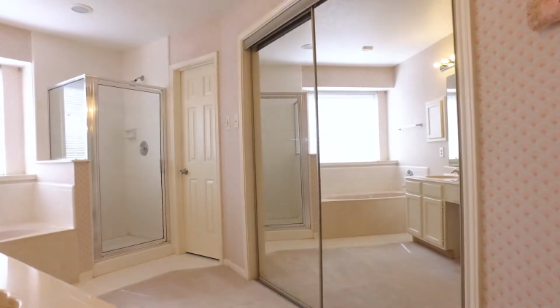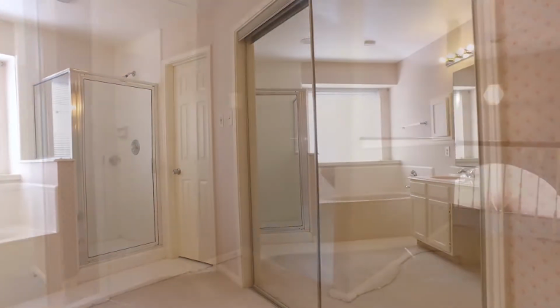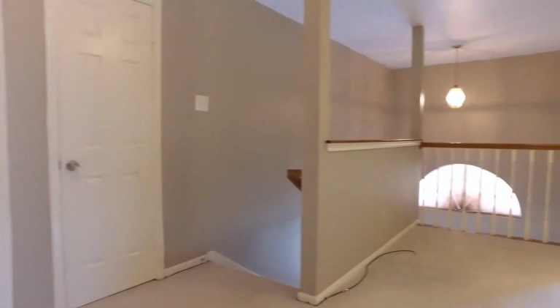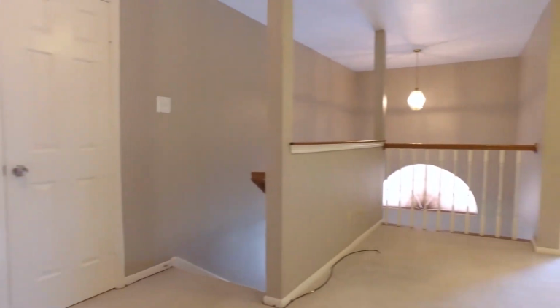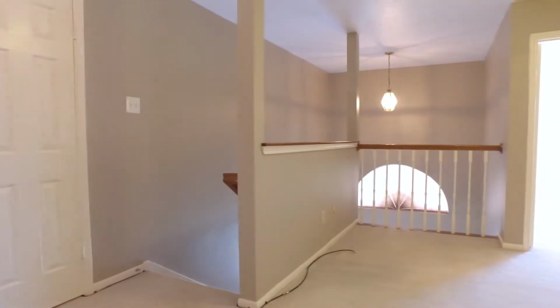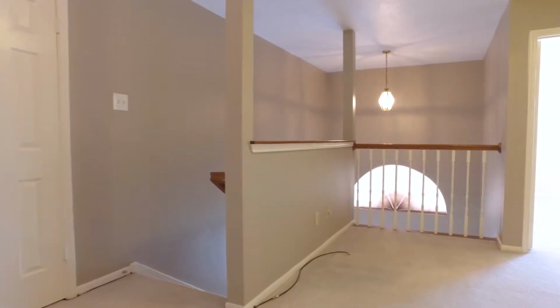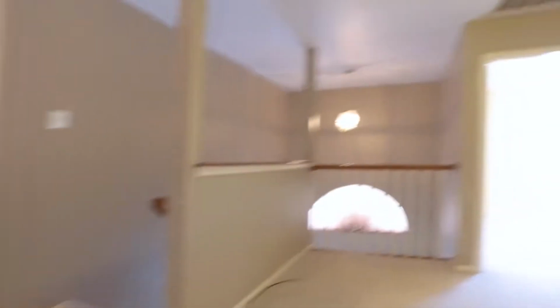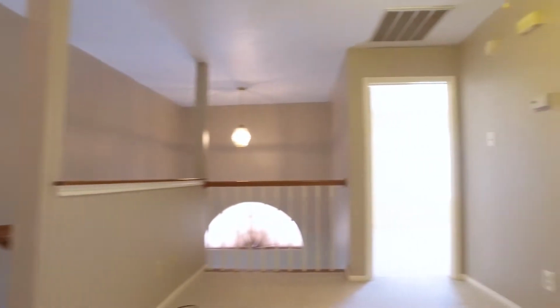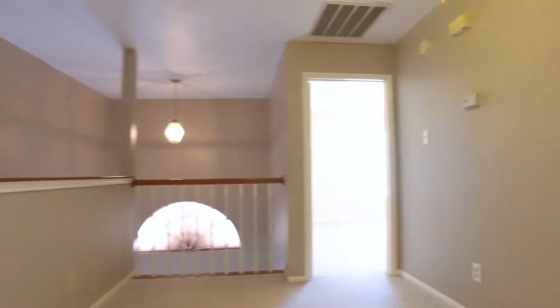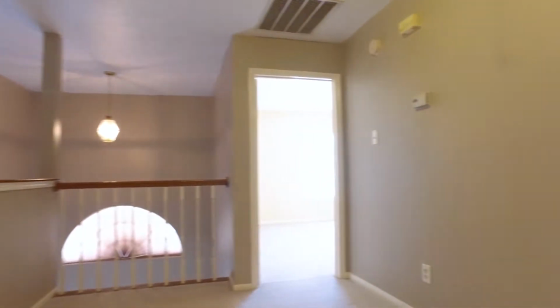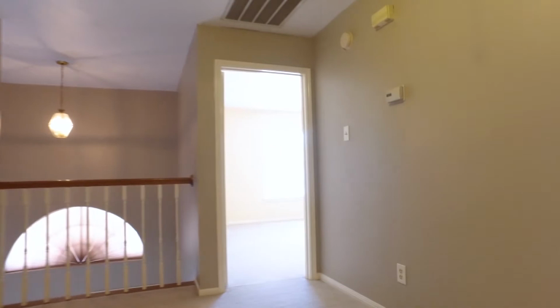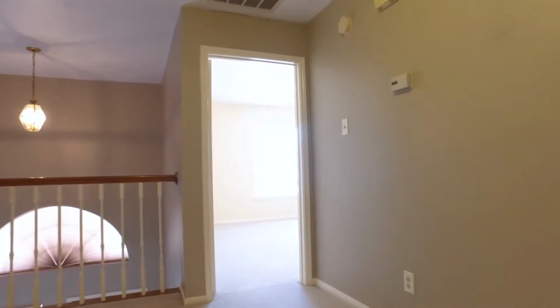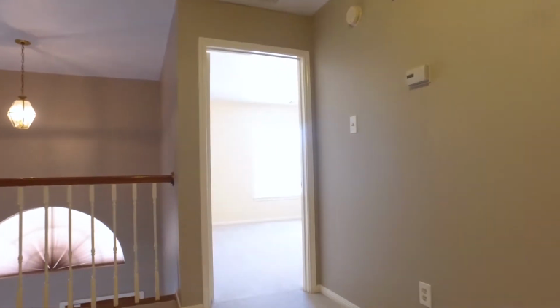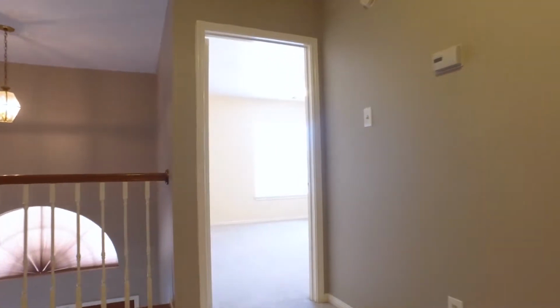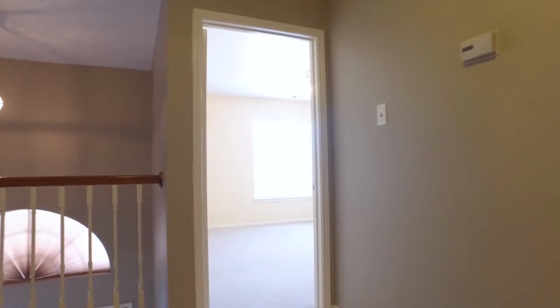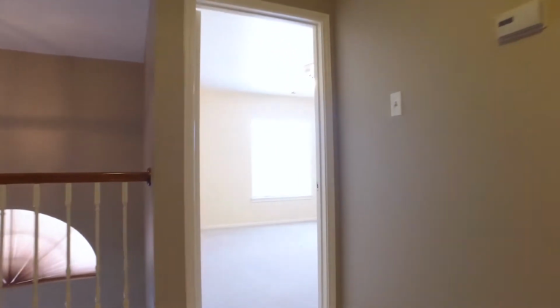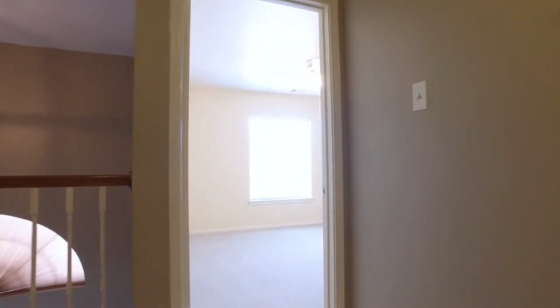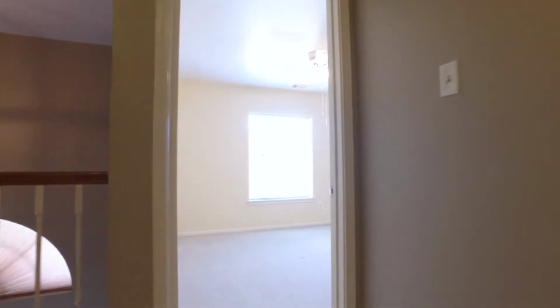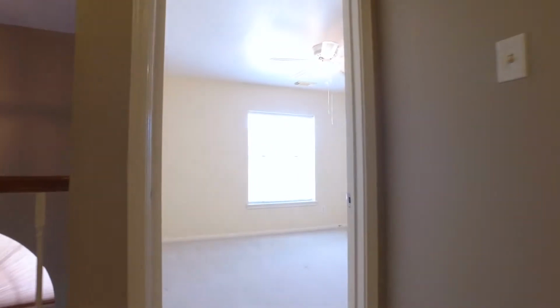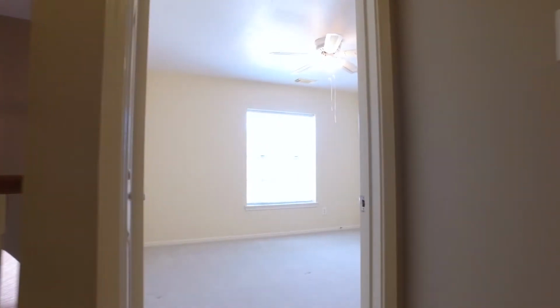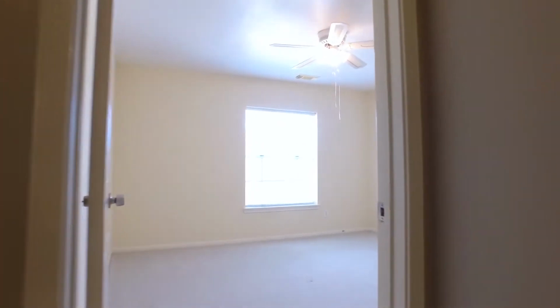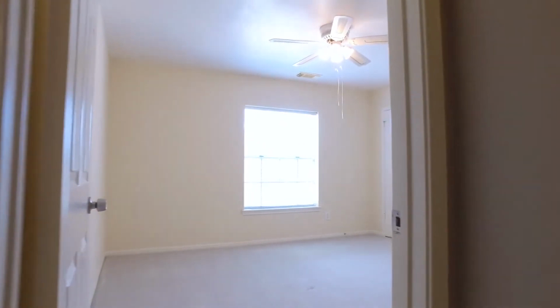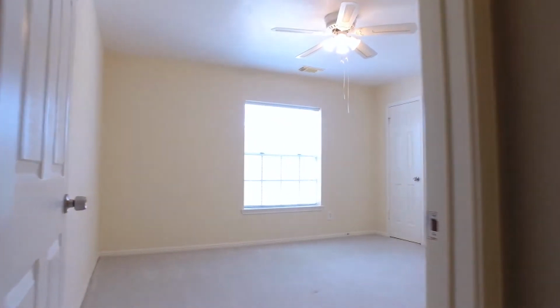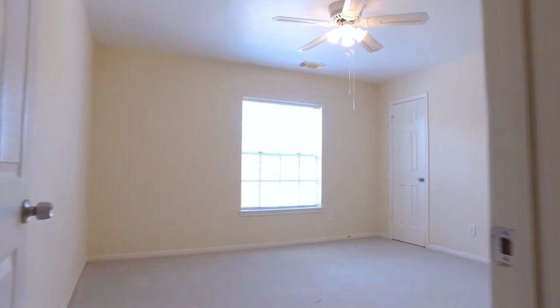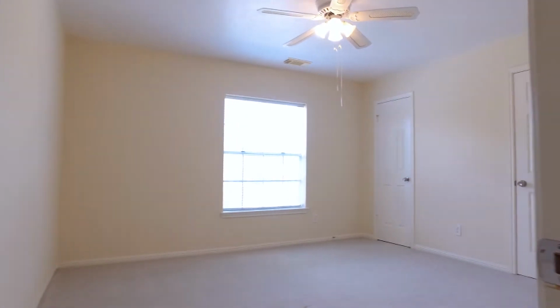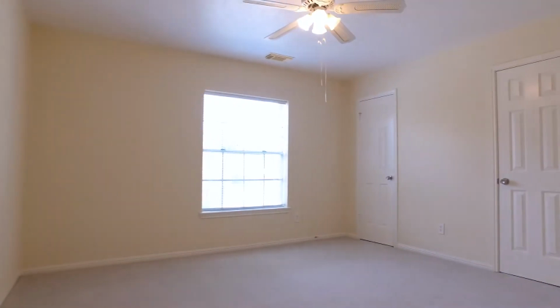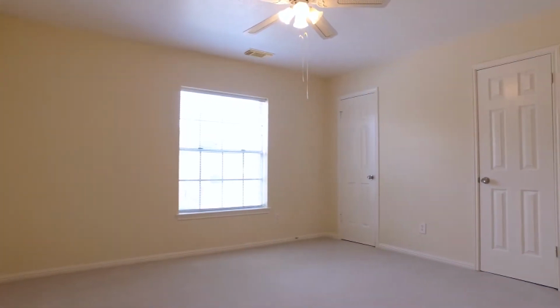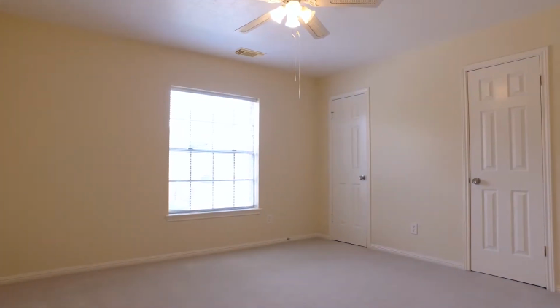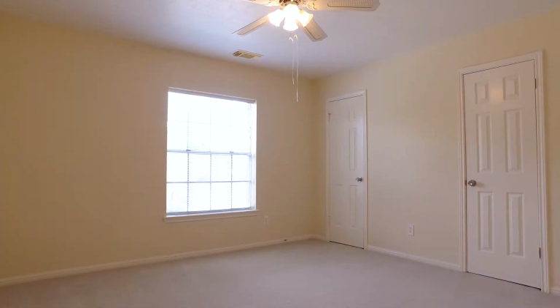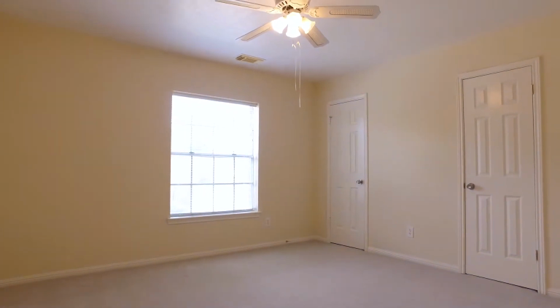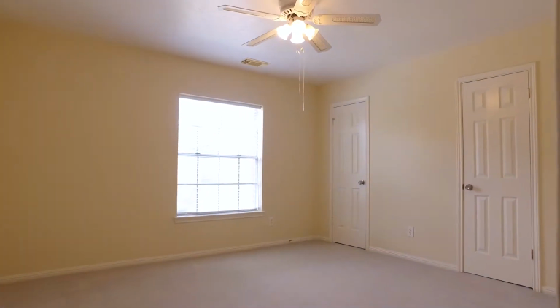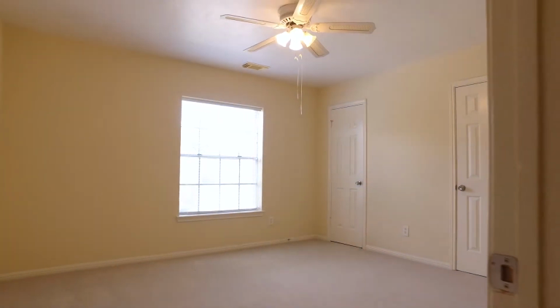Upstairs it boasts three bedrooms and a loft area that could be used as an office or a play area for the kids. The bedrooms are all very large and inviting.